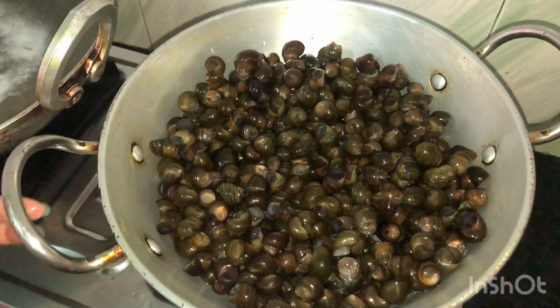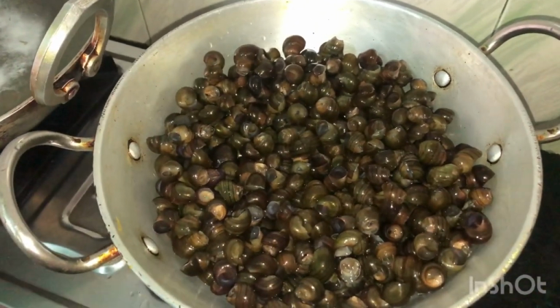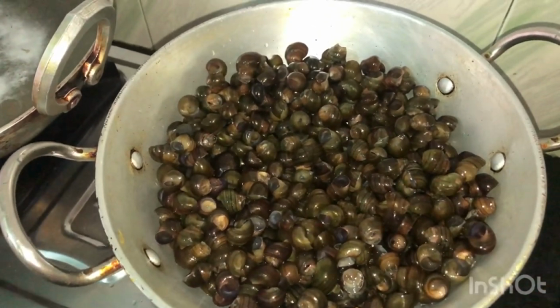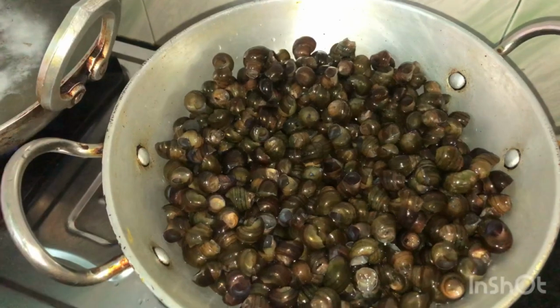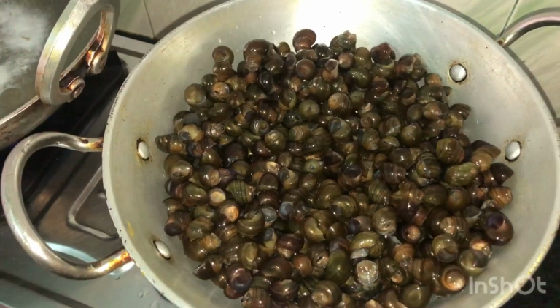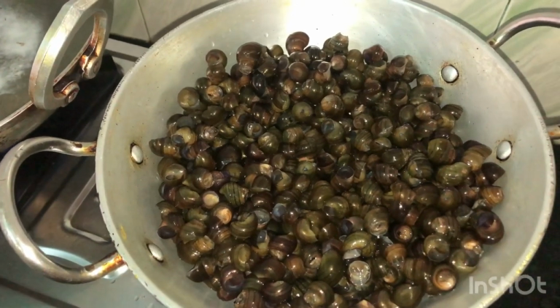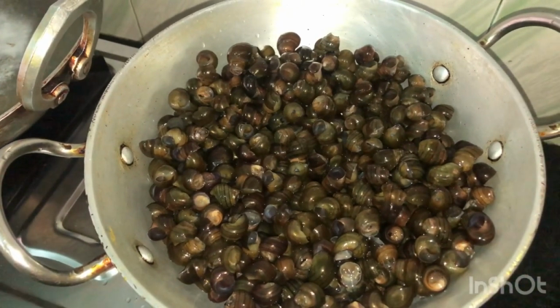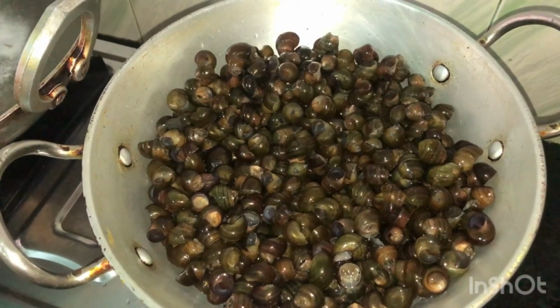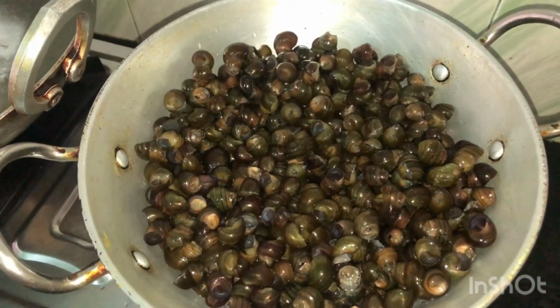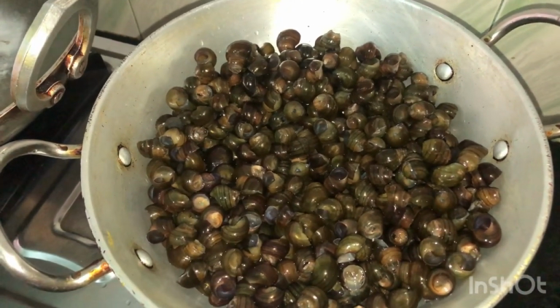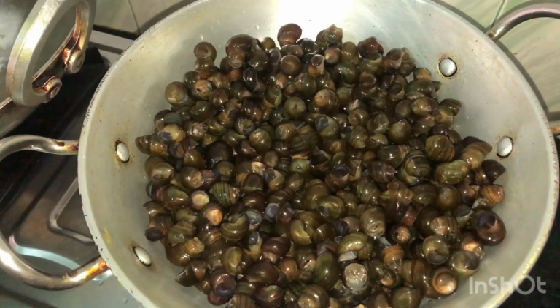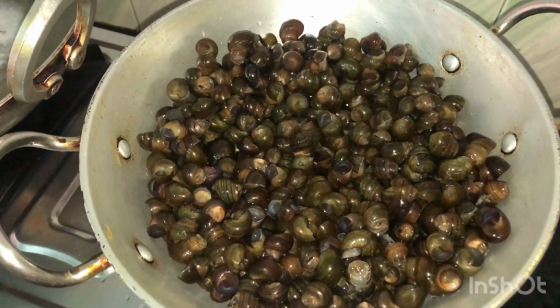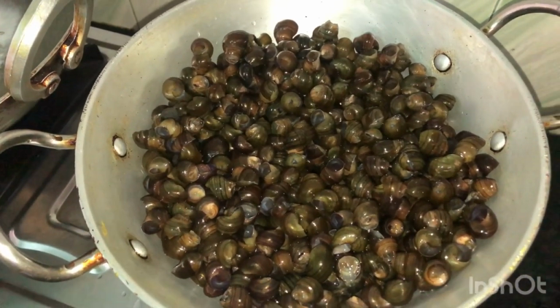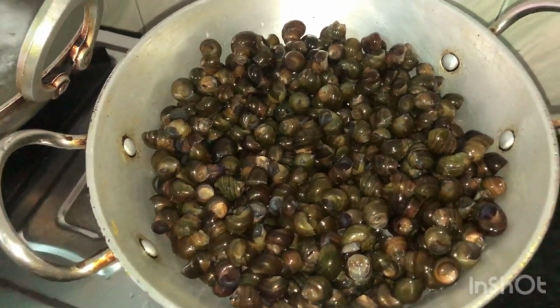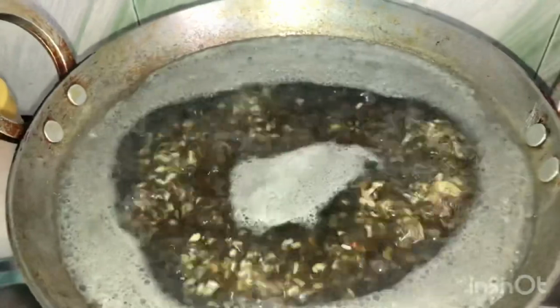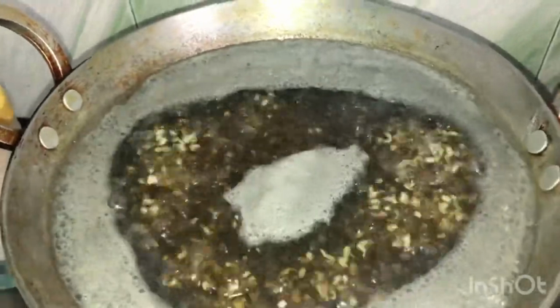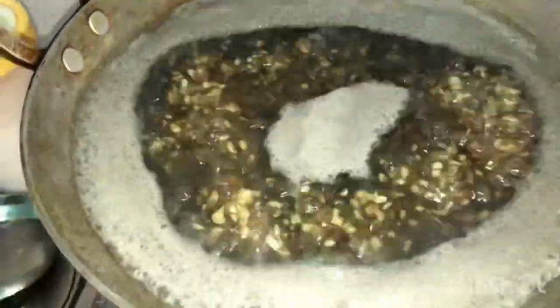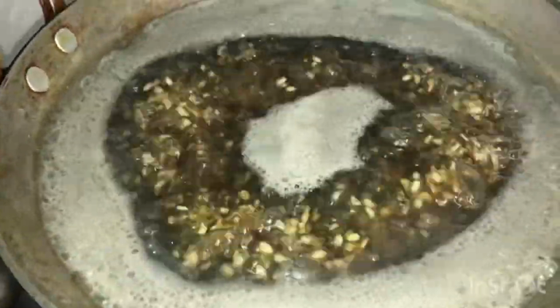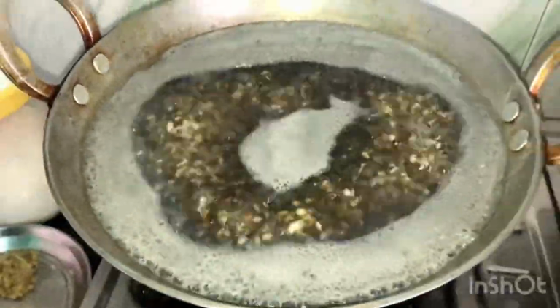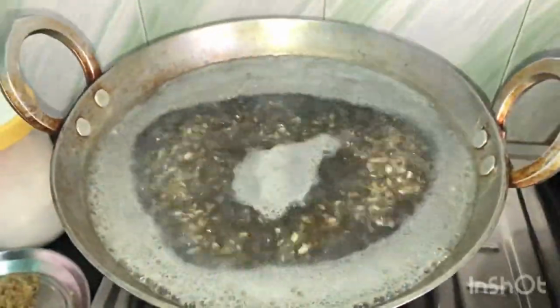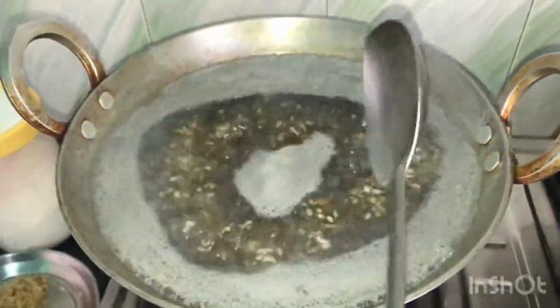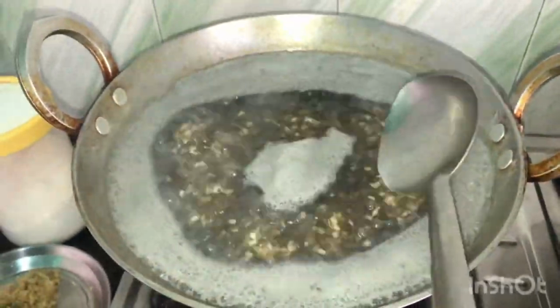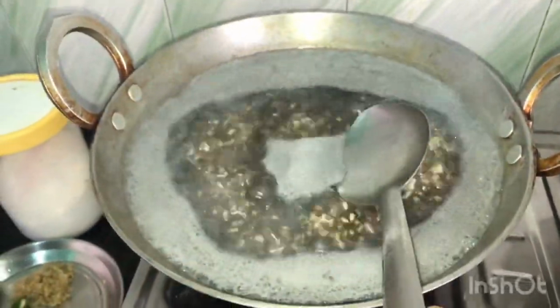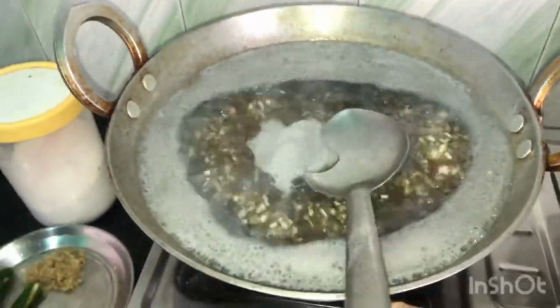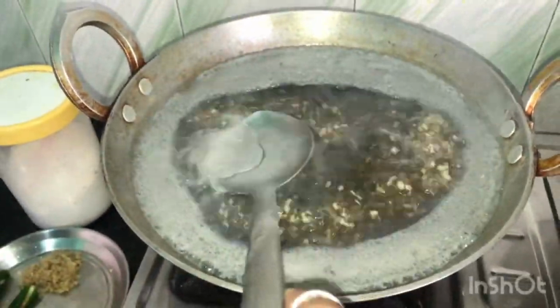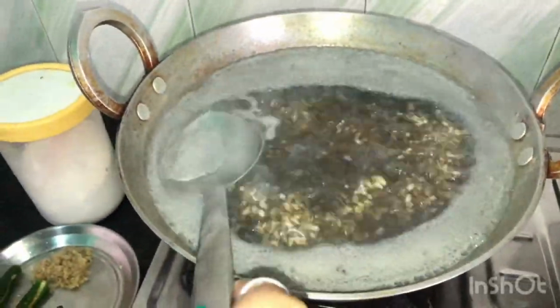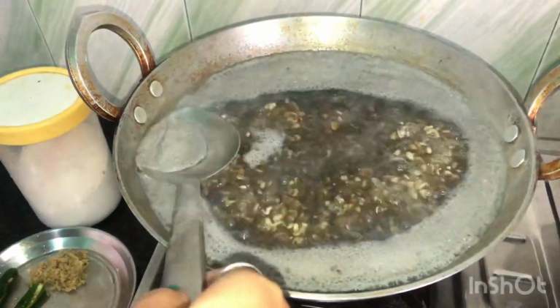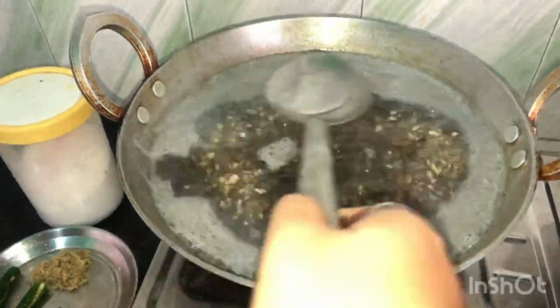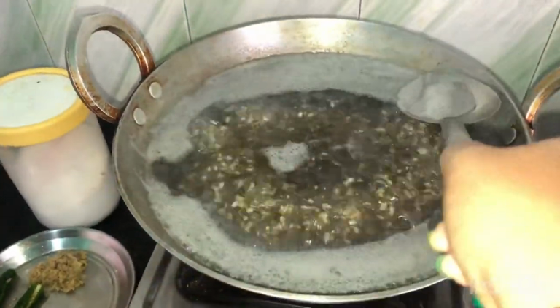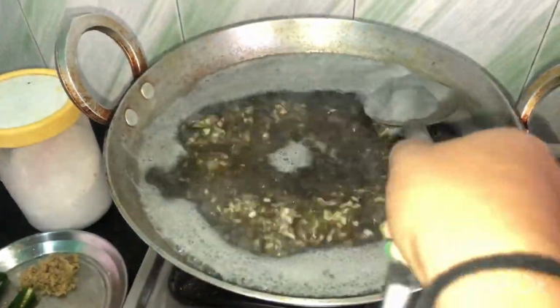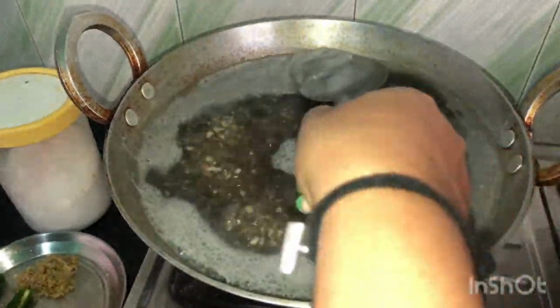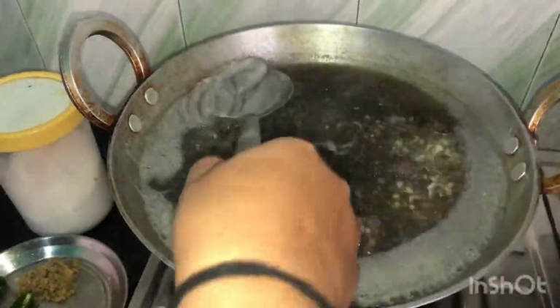I will keep it in the water, in the middle of the water. Look, I have got a lot of red water. When you get bubbles, you have to shake it. I will shake it.